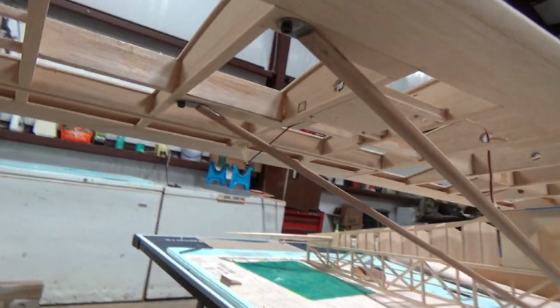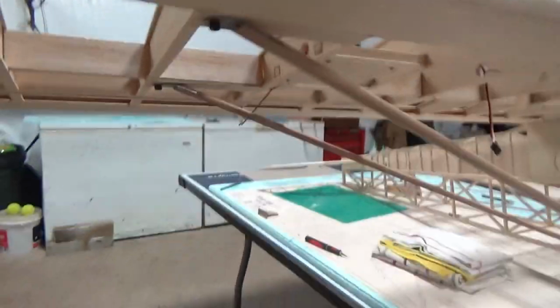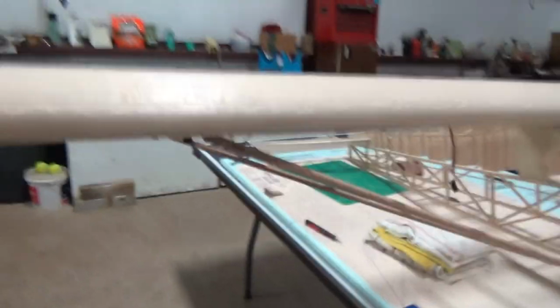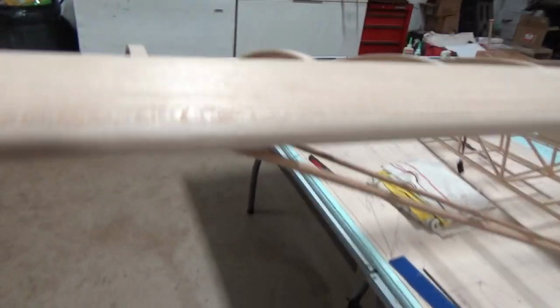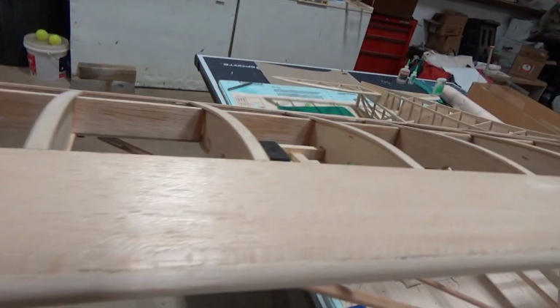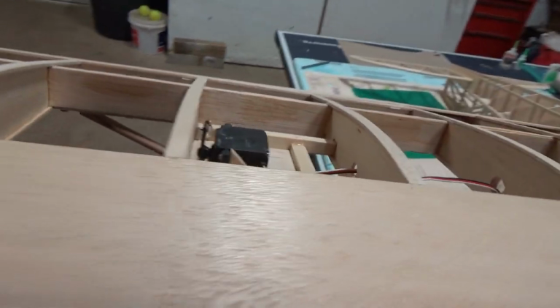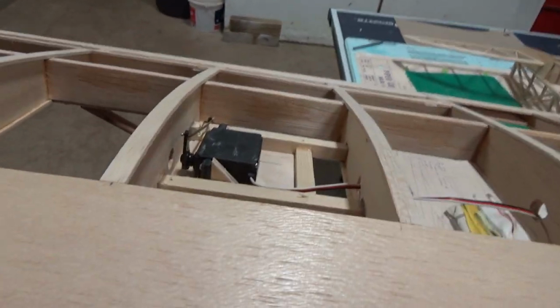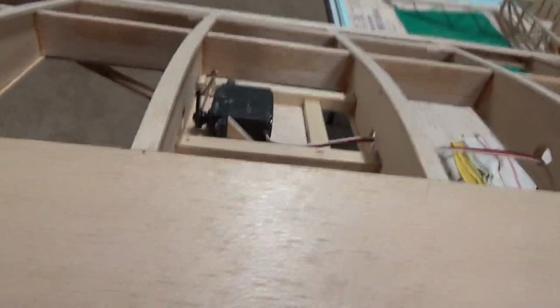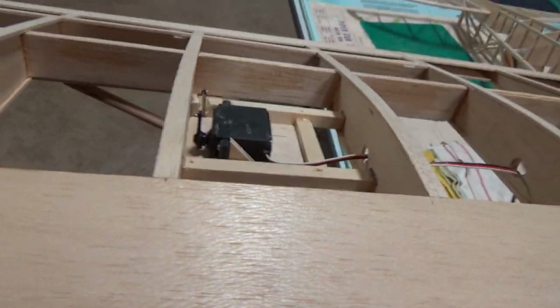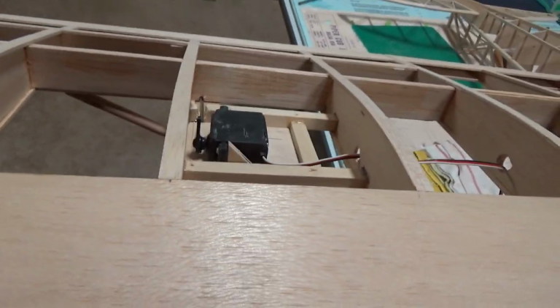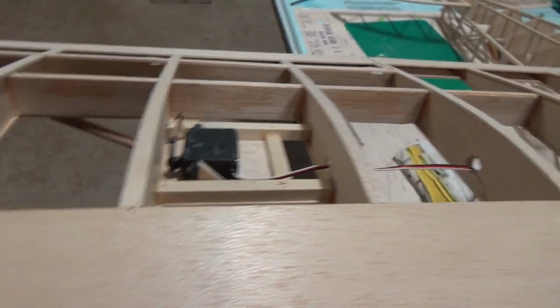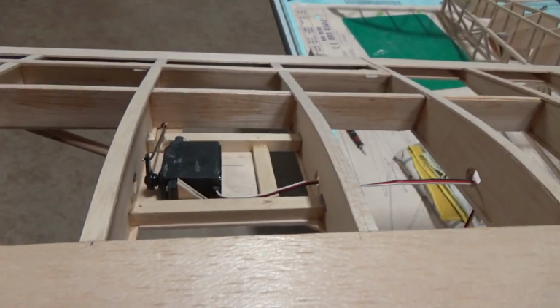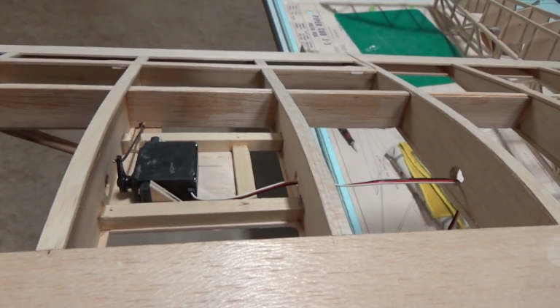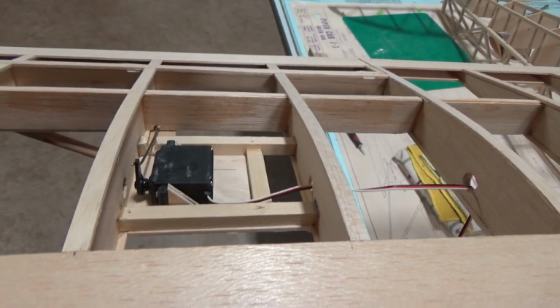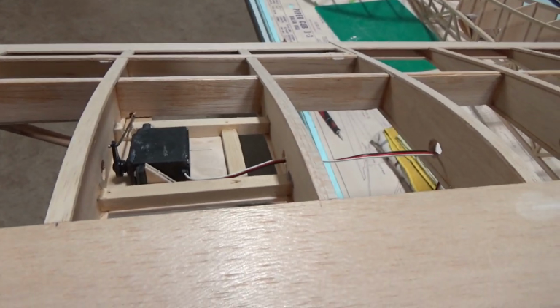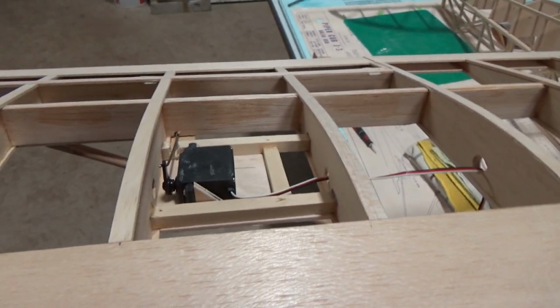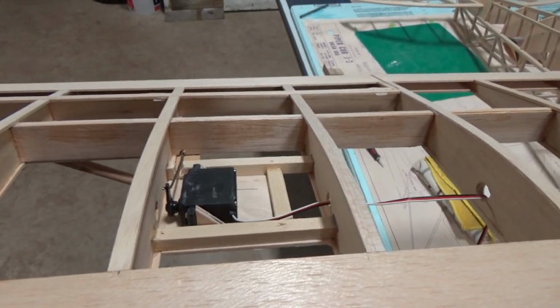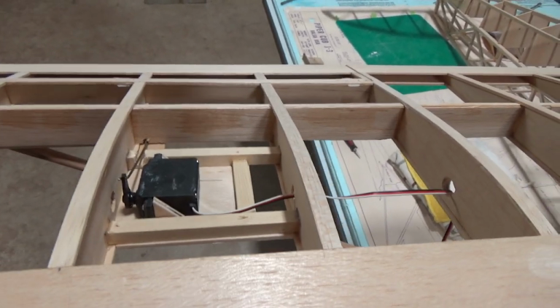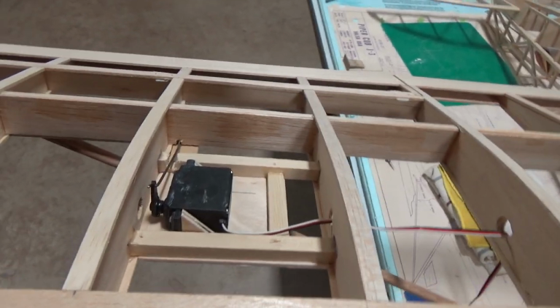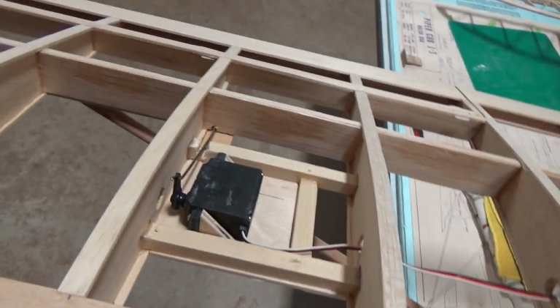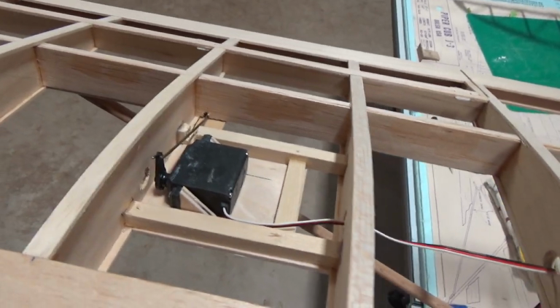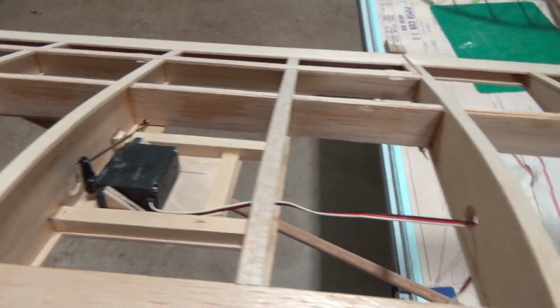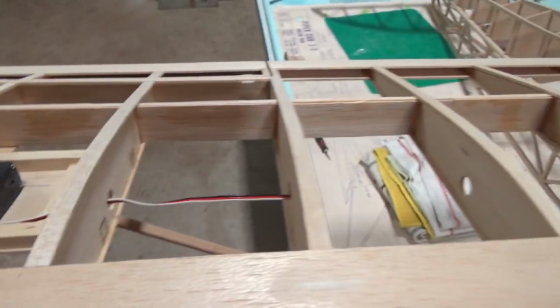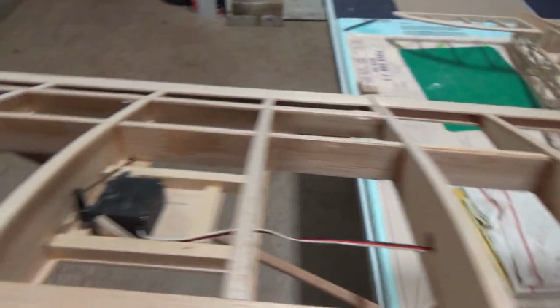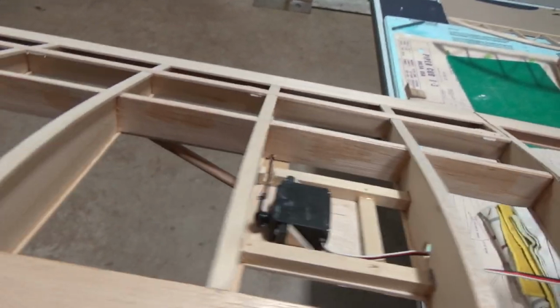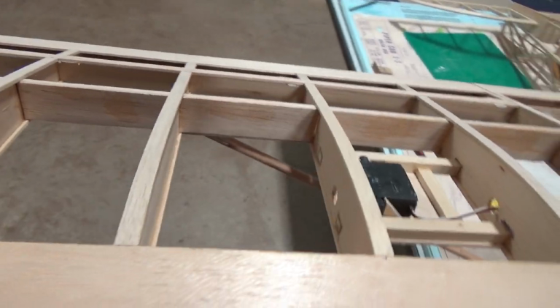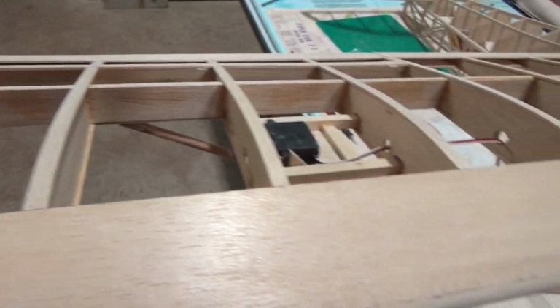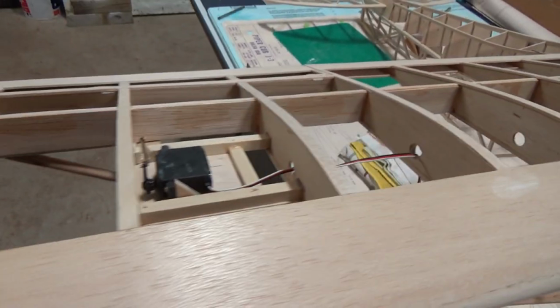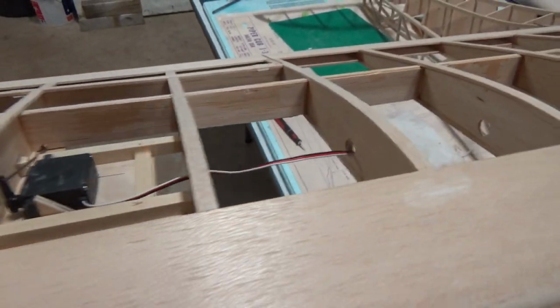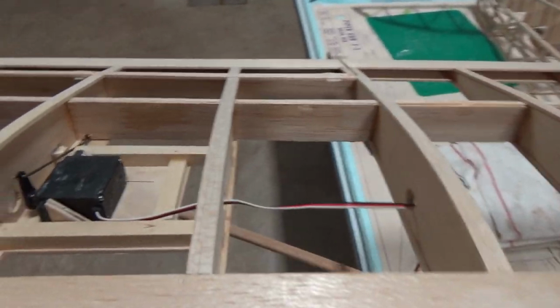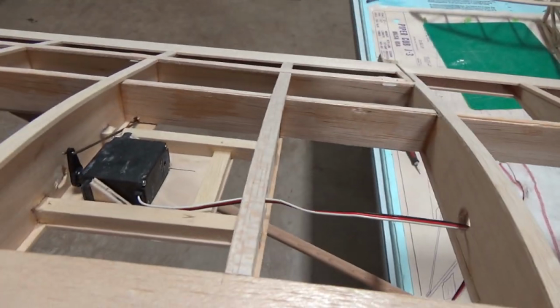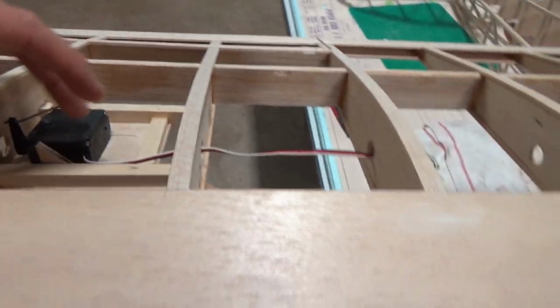It seems to work pretty good. We have good travel and enough torque for the job because this is a cub — we're not going to fly this 100 miles an hour. So it works pretty good and we're pretty happy with how that turned out.